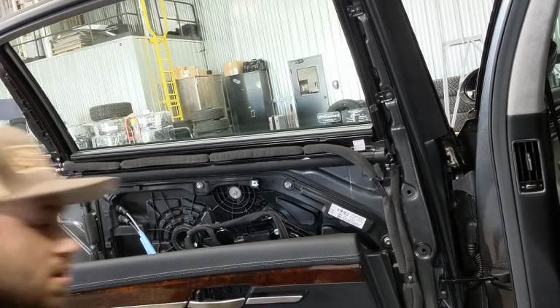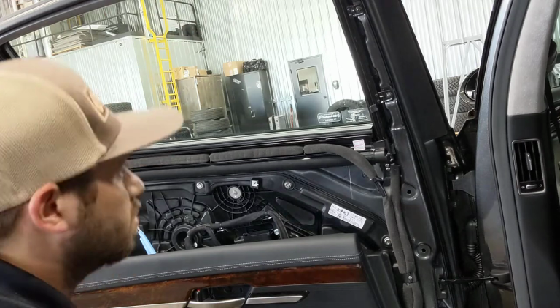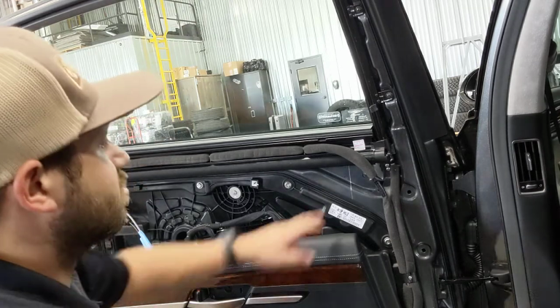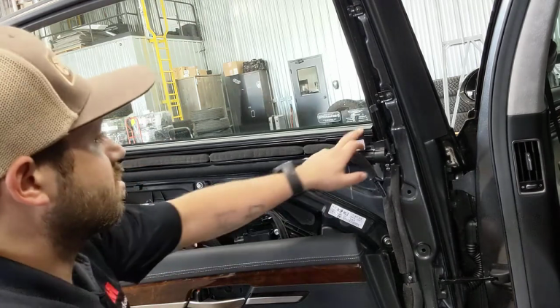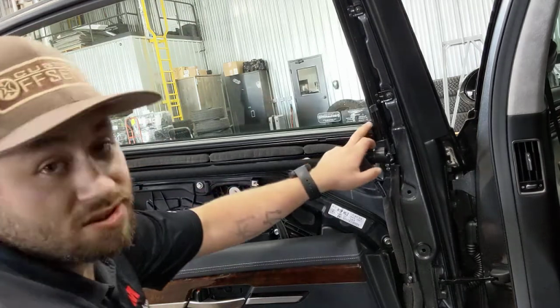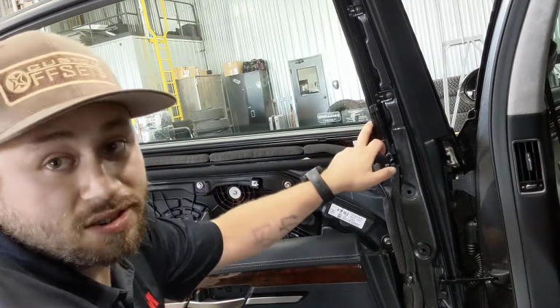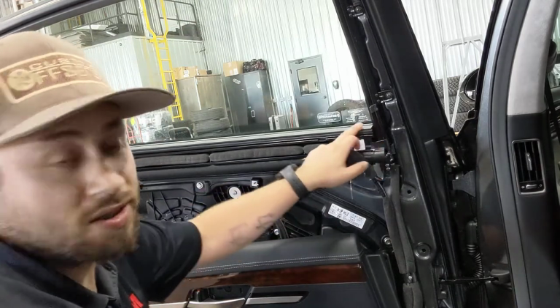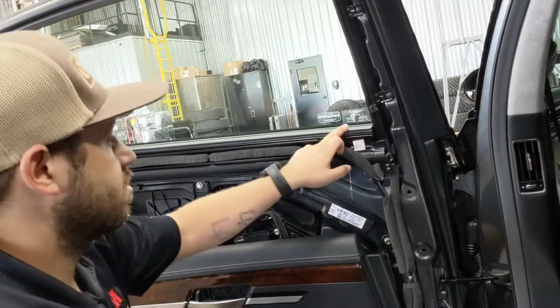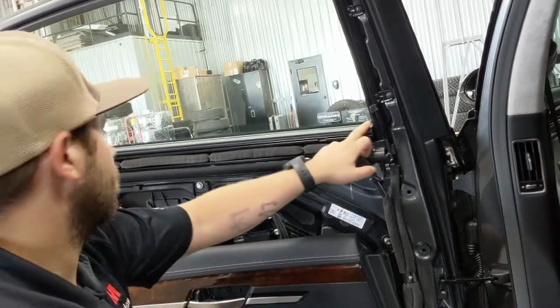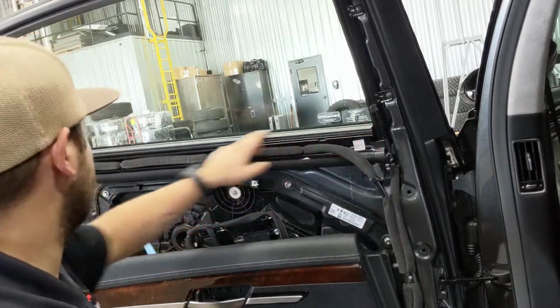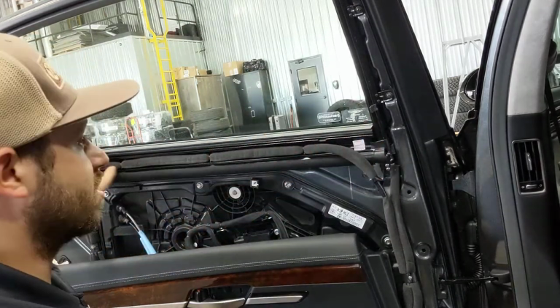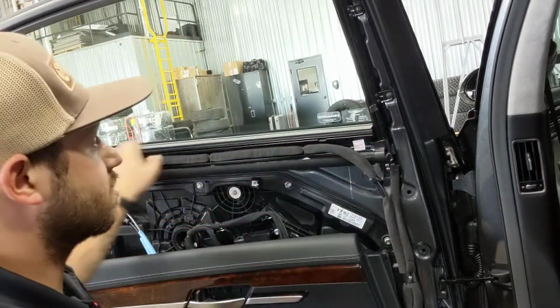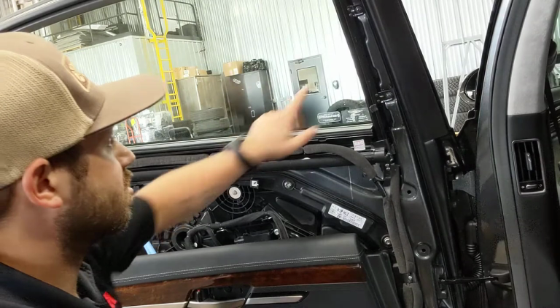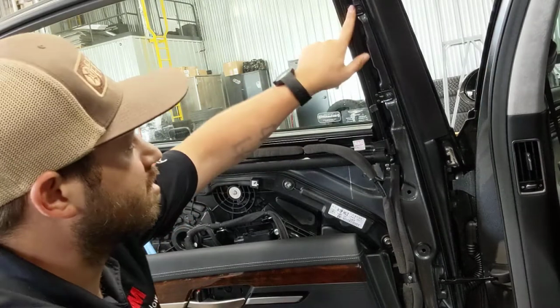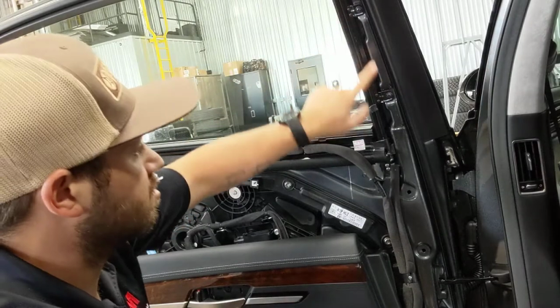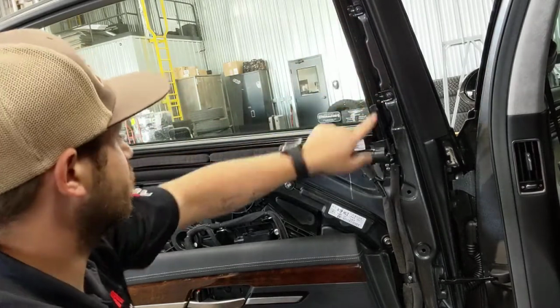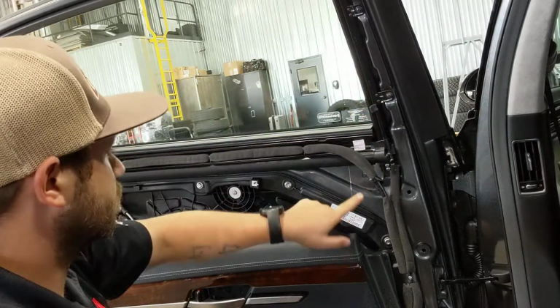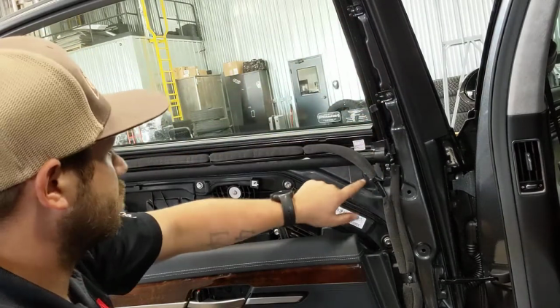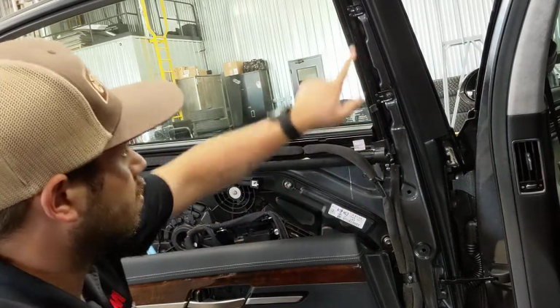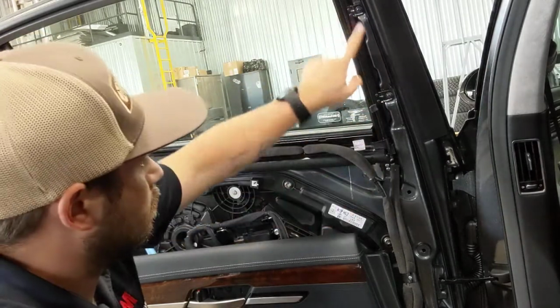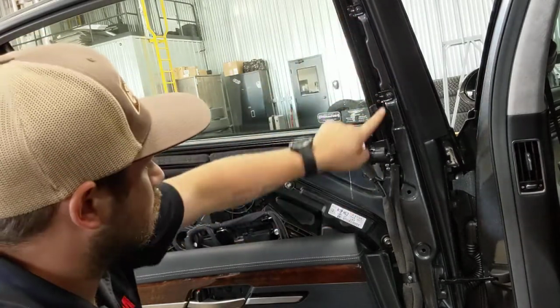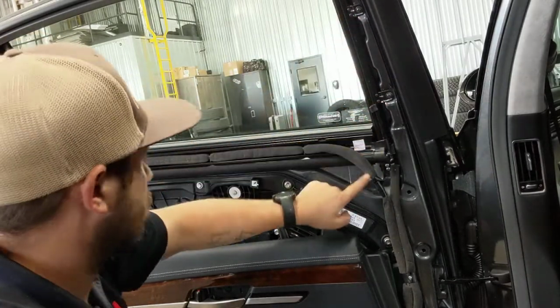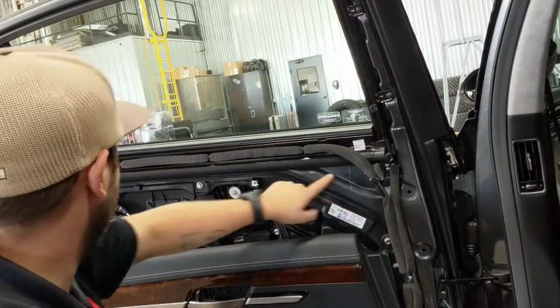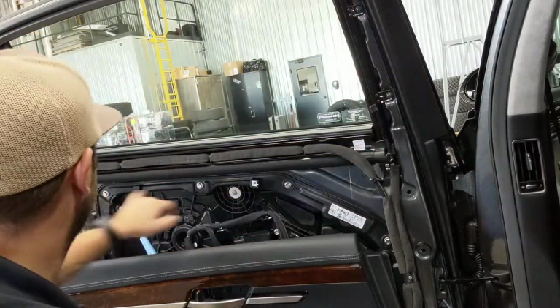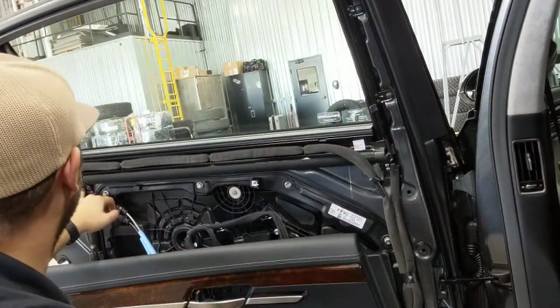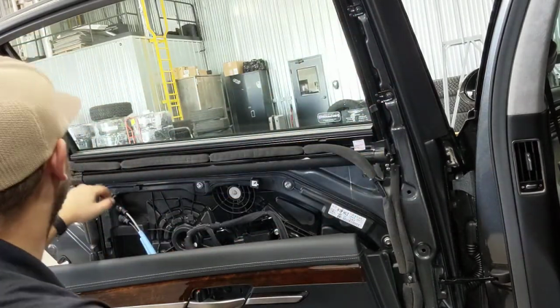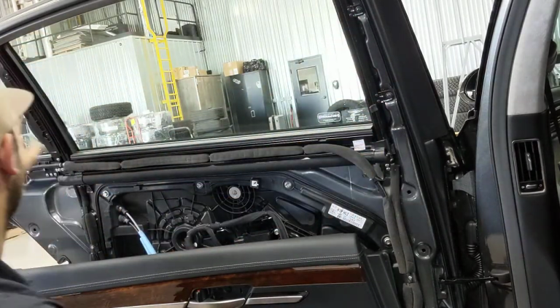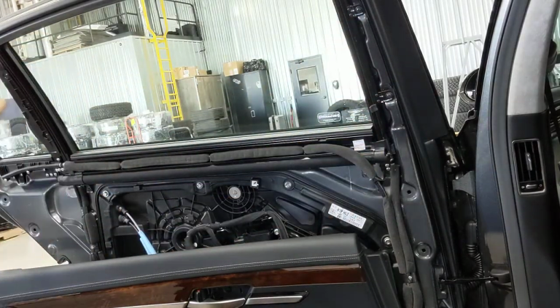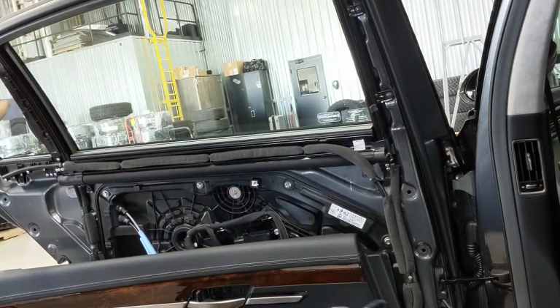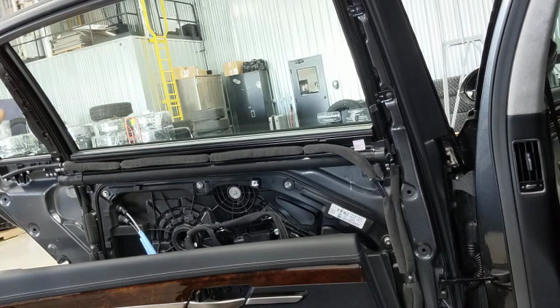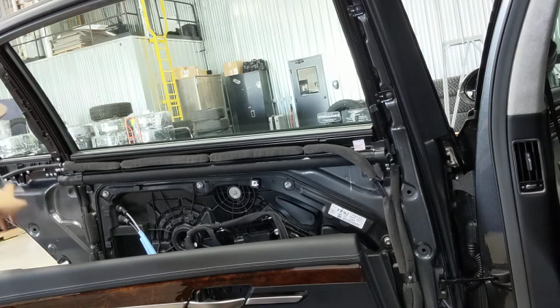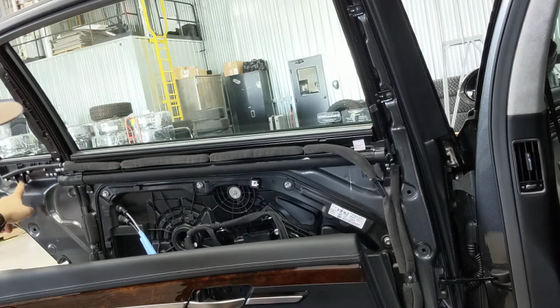To get the blind out, you've got to take out these six screws — one, two, three, four, five, six.